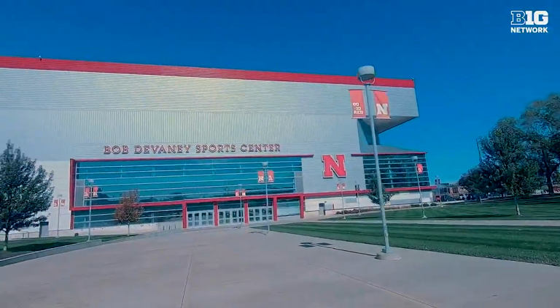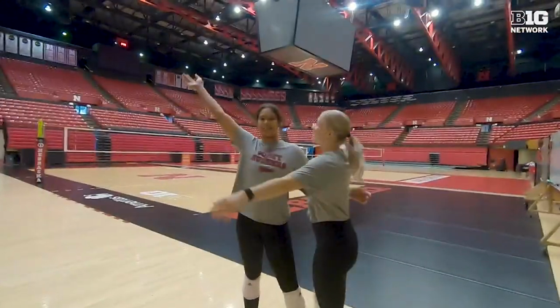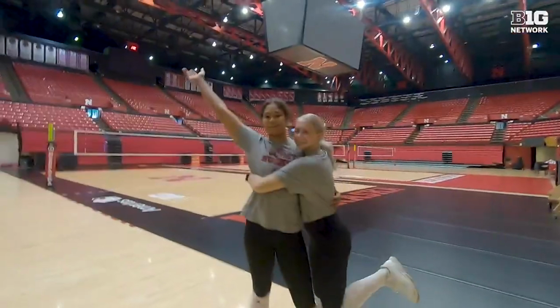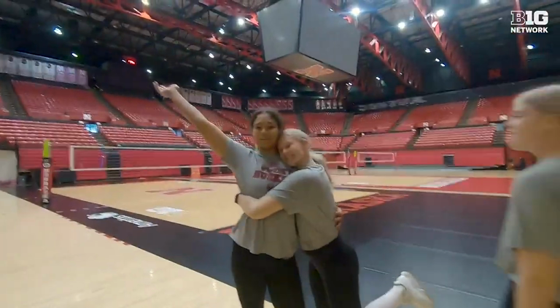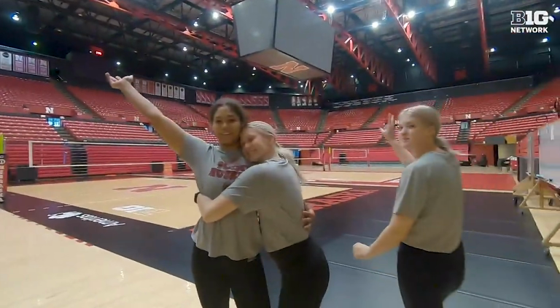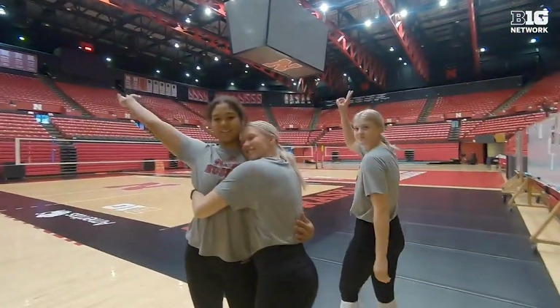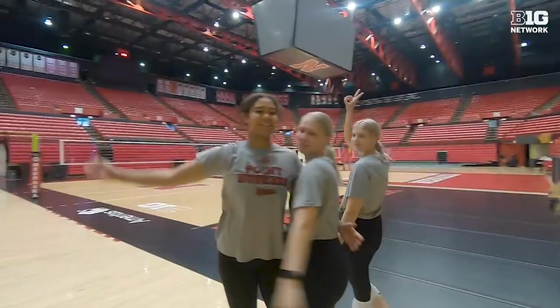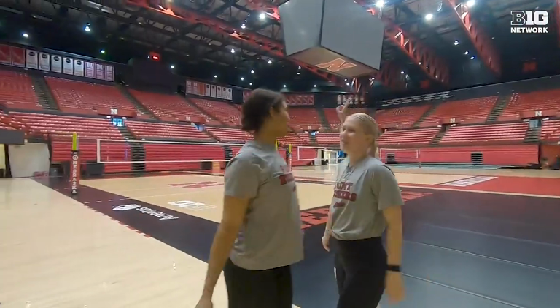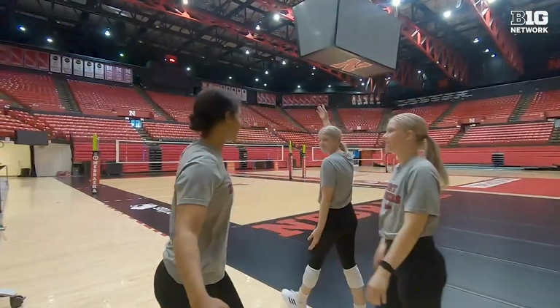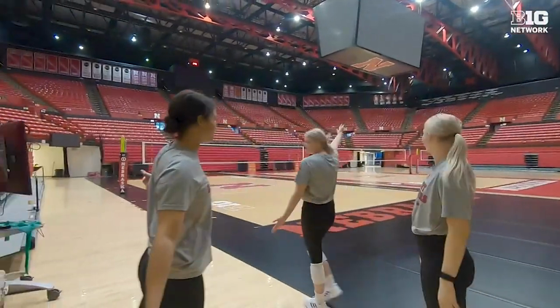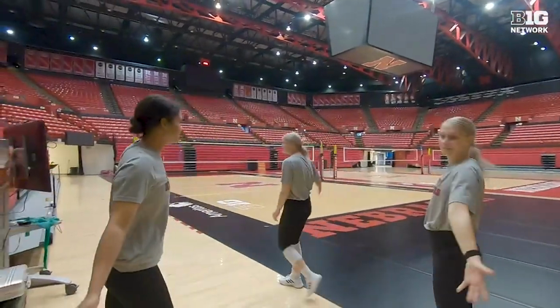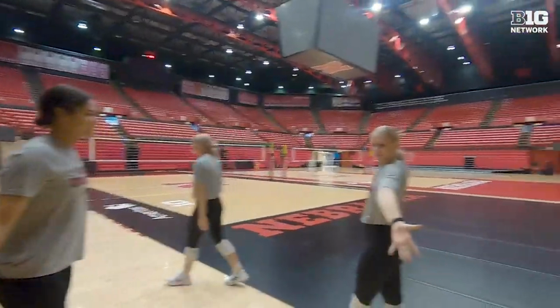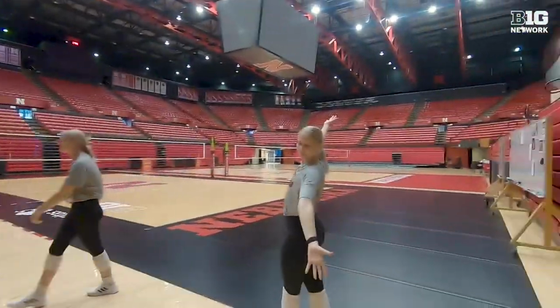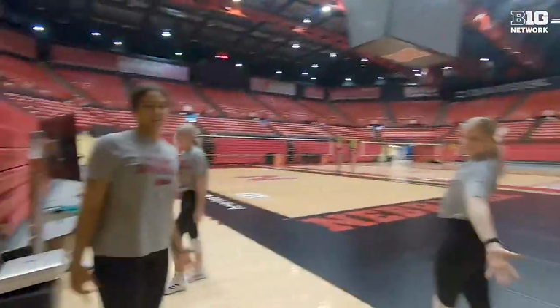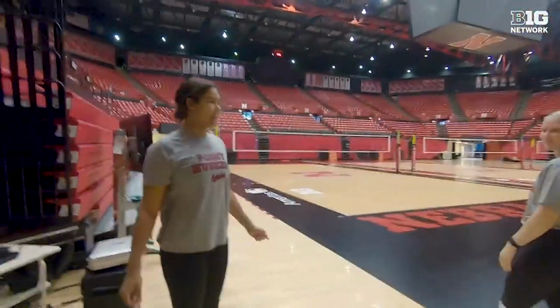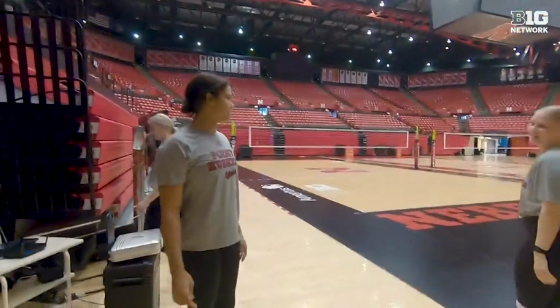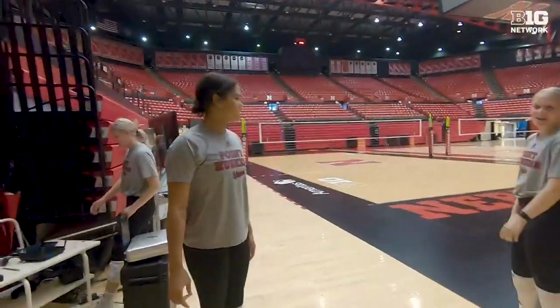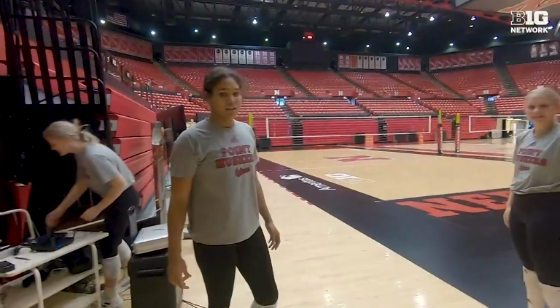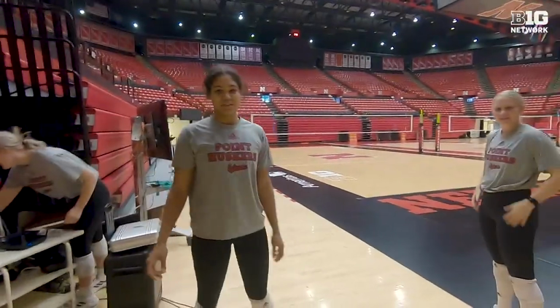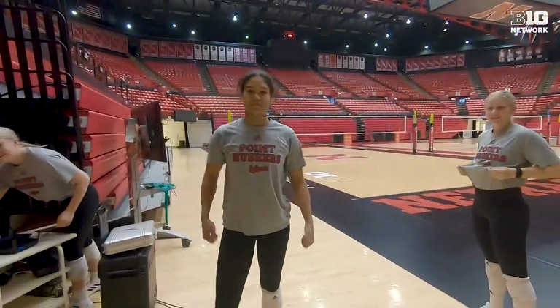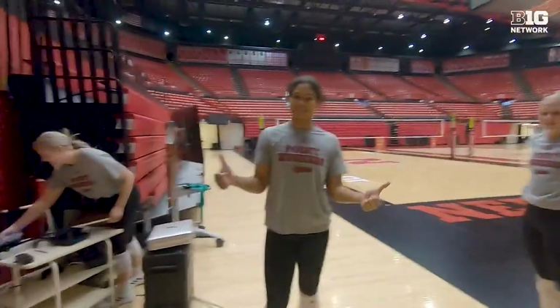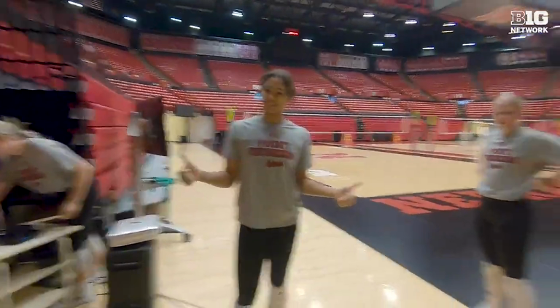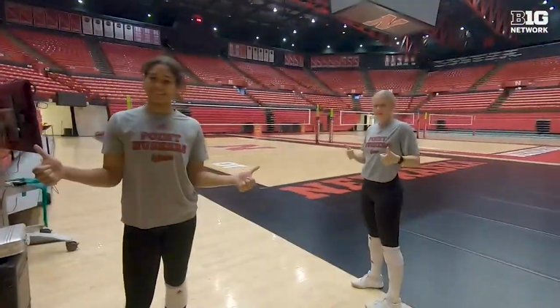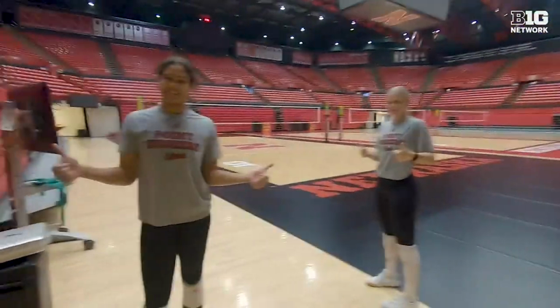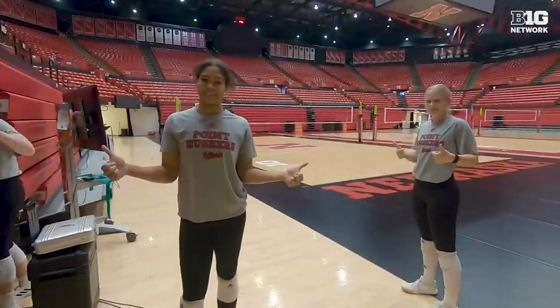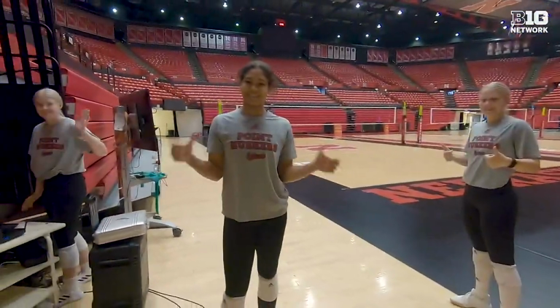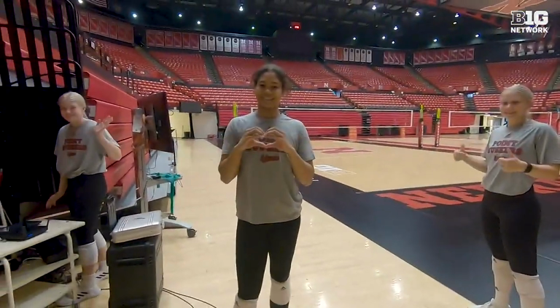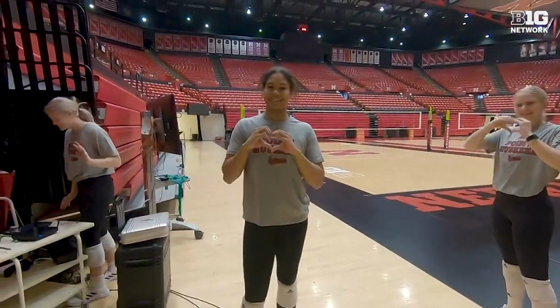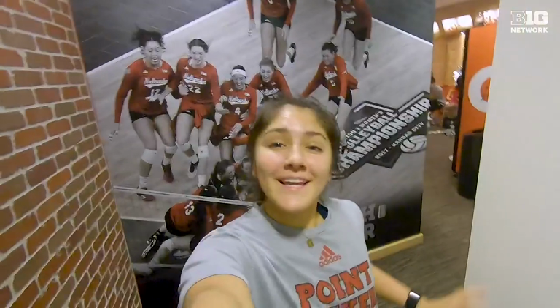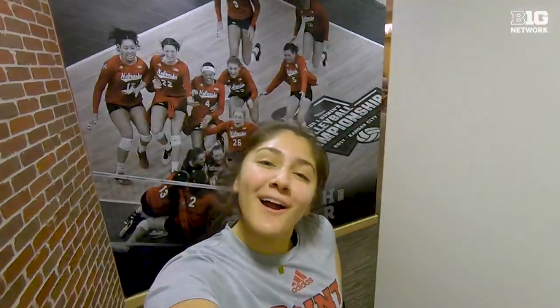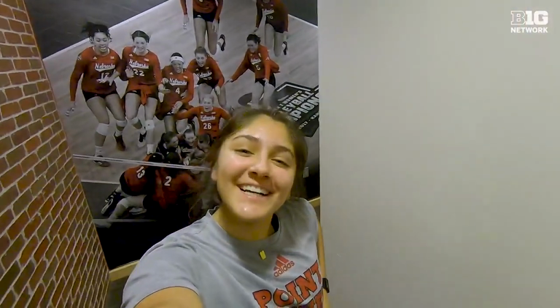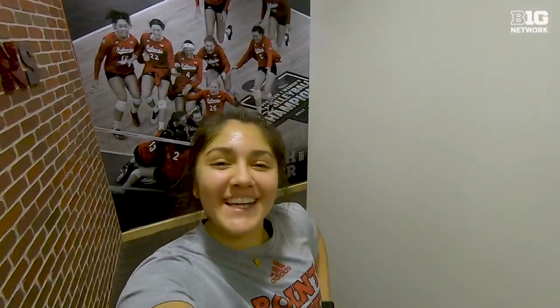Hi everyone, welcome to Bob Devaney. This is our practice court. This is the core group of setters here at Nebraska Volleyball. We love our setters. Thanks for watching Husker Nation!